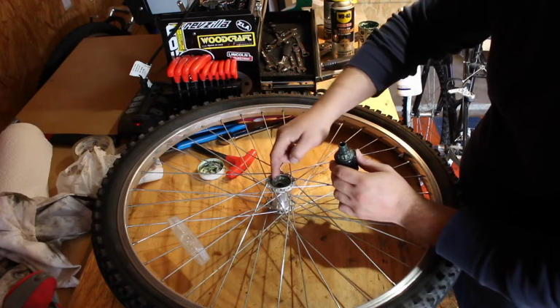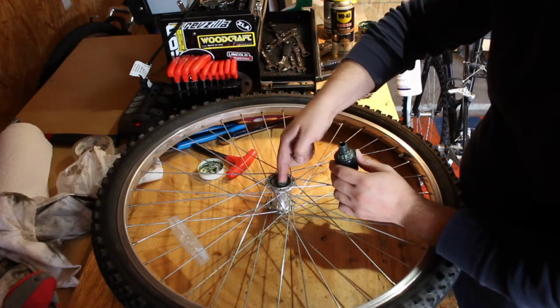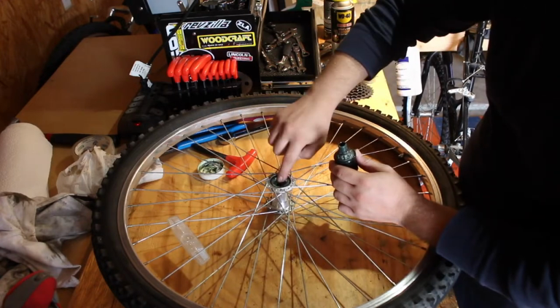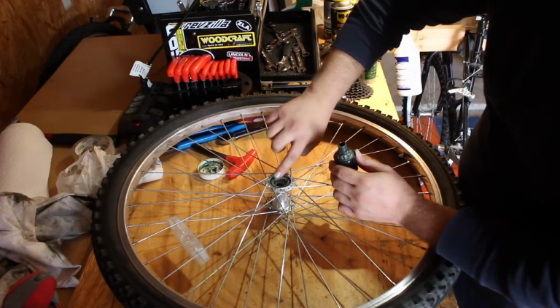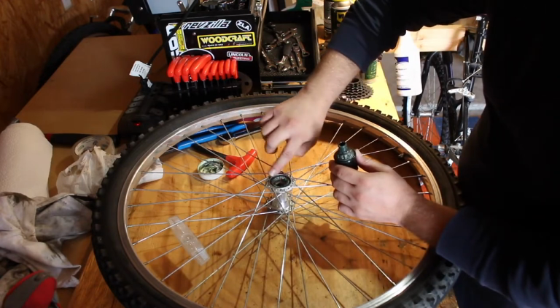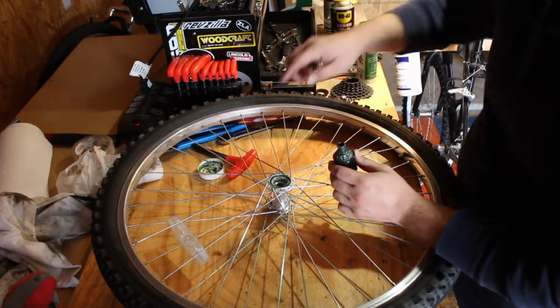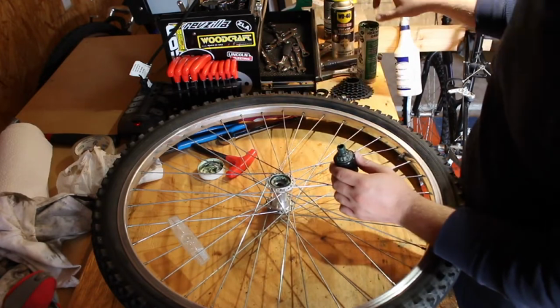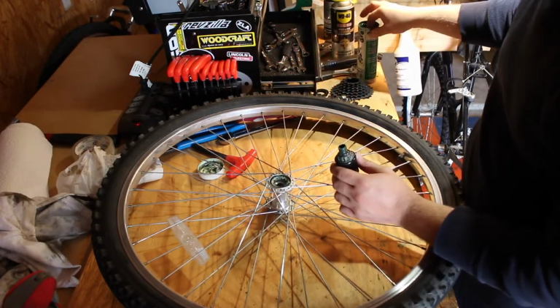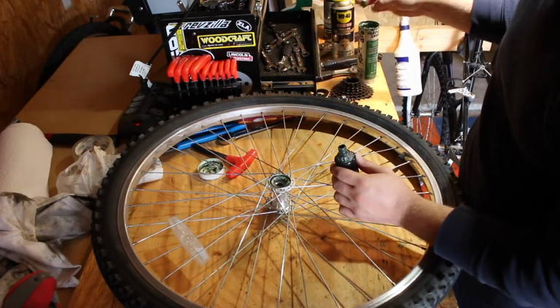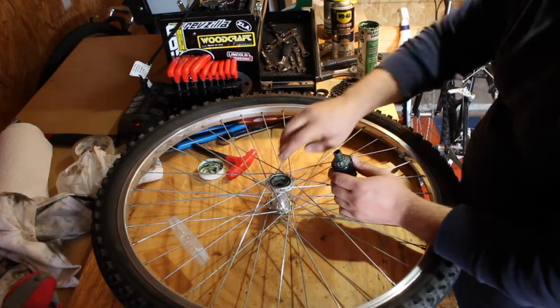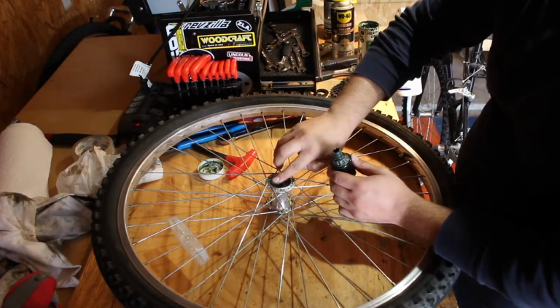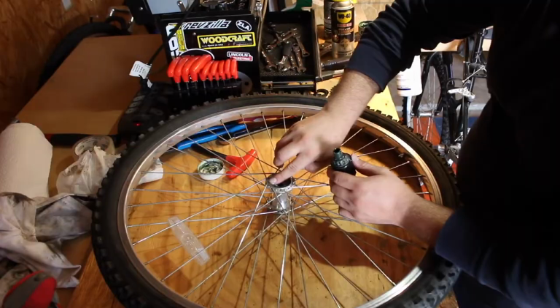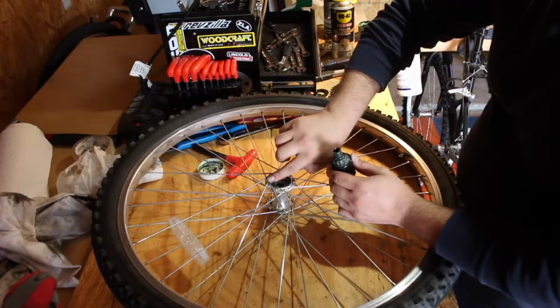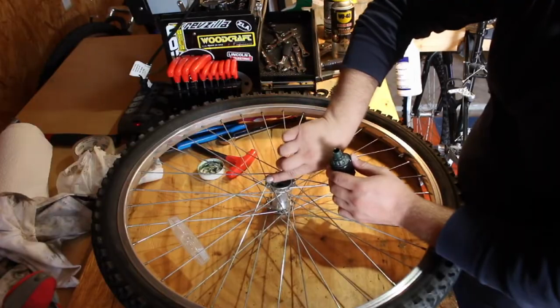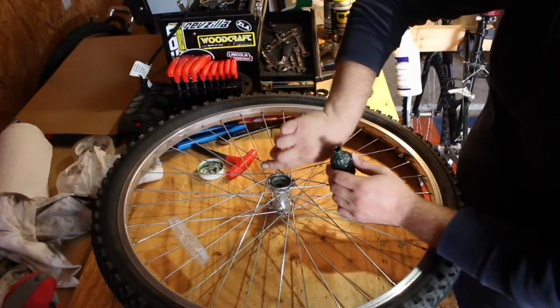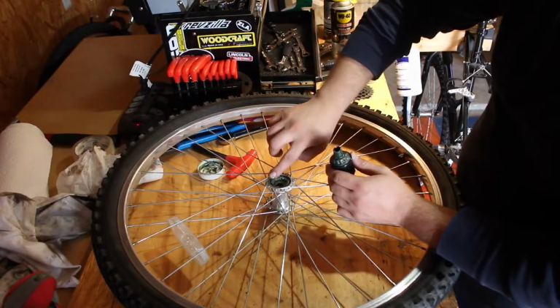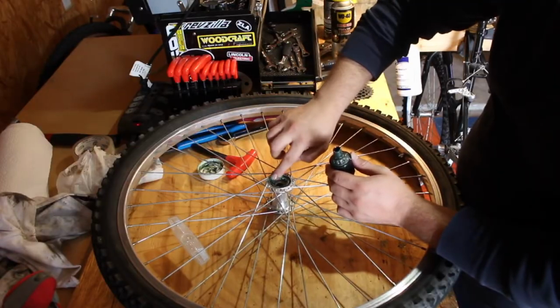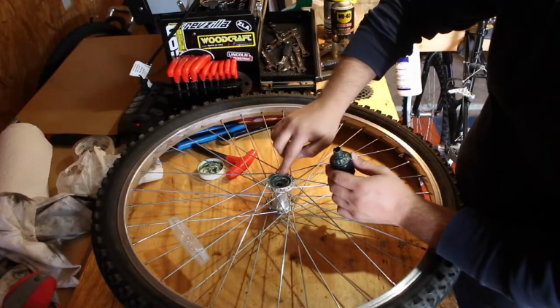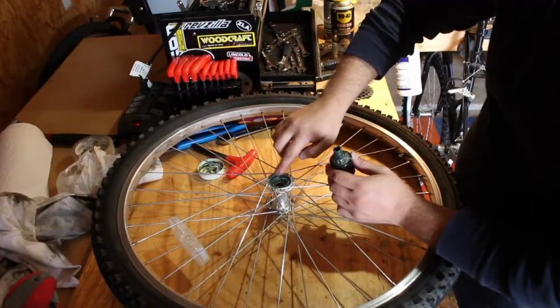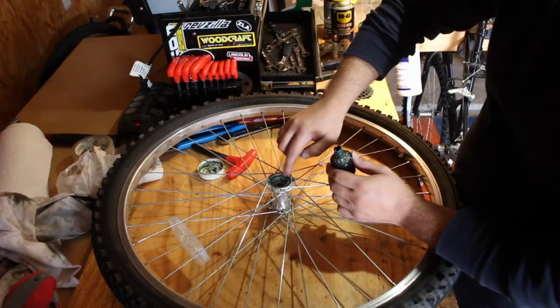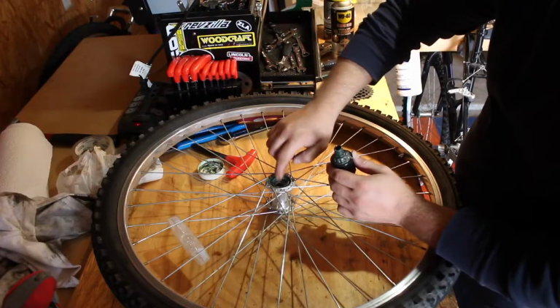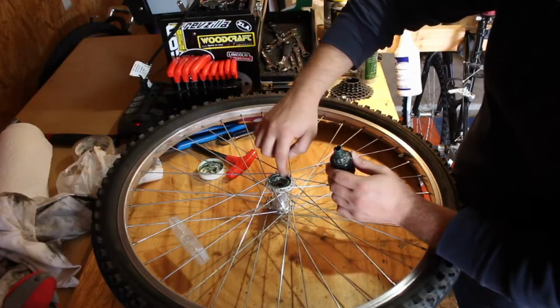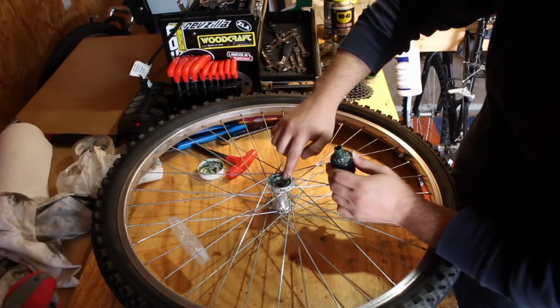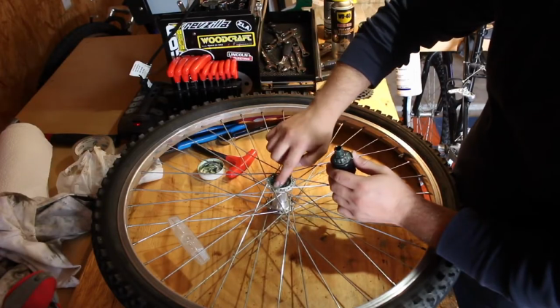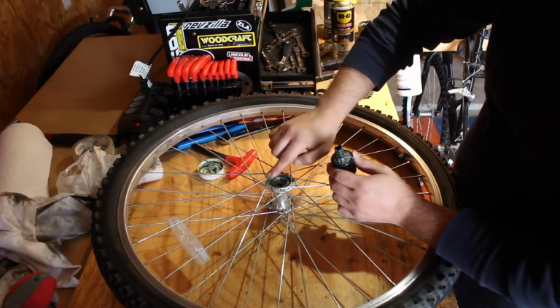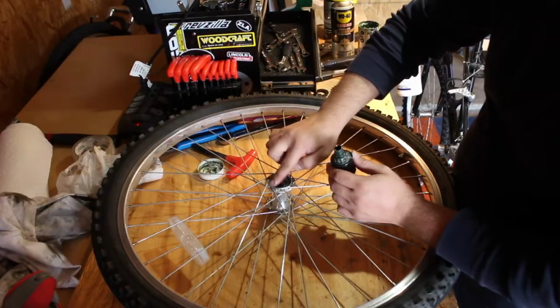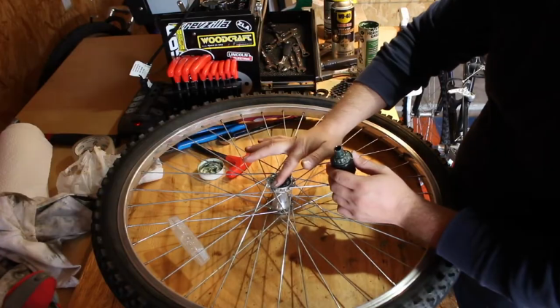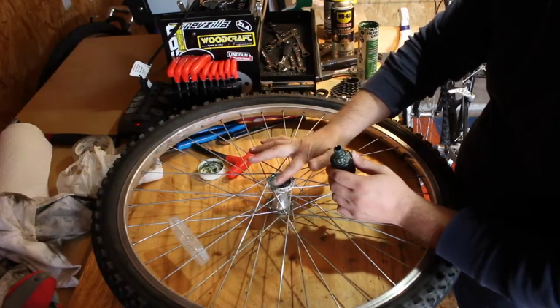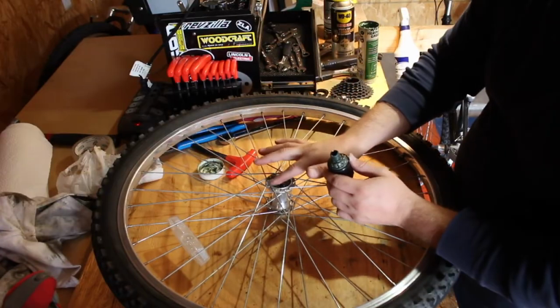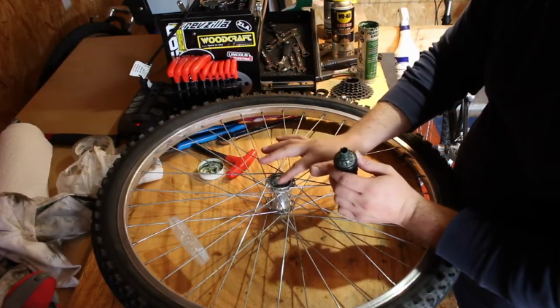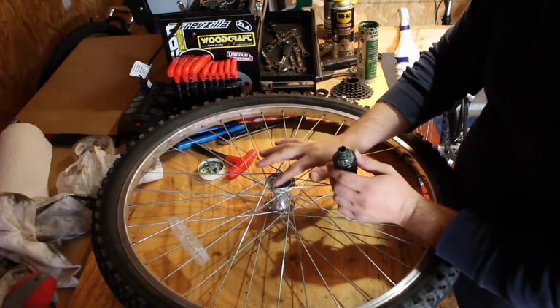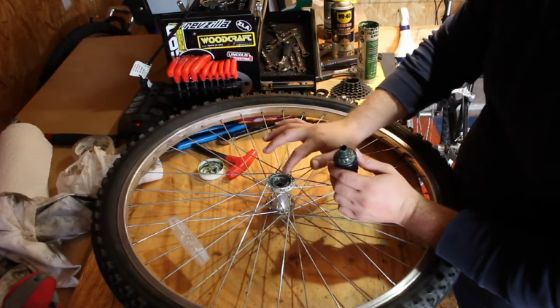Now this is back on the hub. I'm actually putting some grease on the inside of the hub as well, just to make sure that the free hub has plenty of grease and that there's not going to be any water entrance into the assembly.